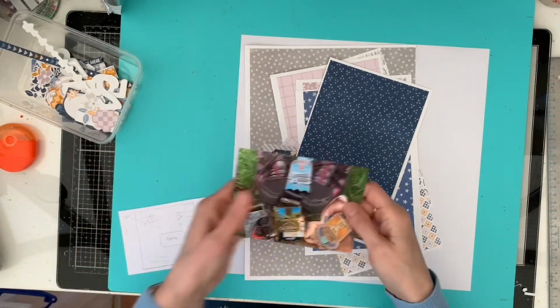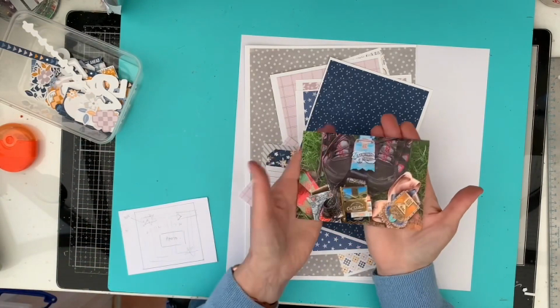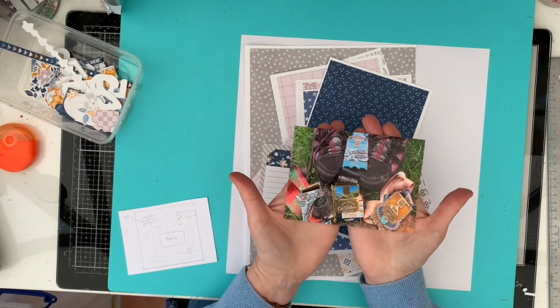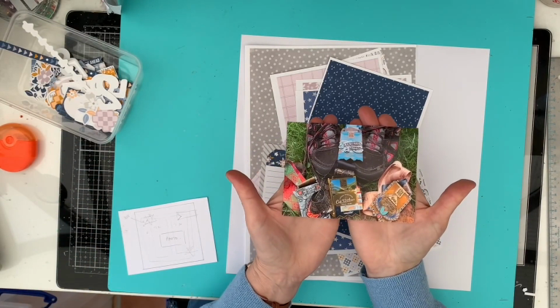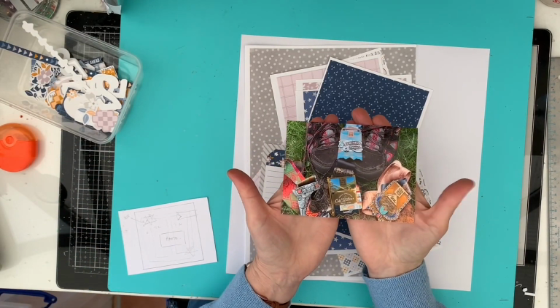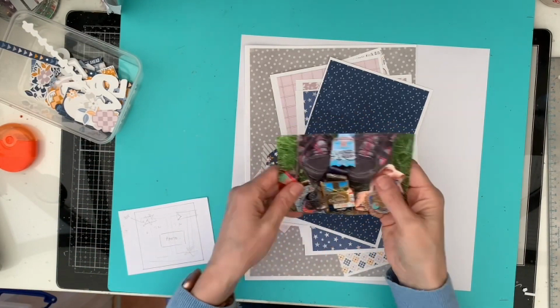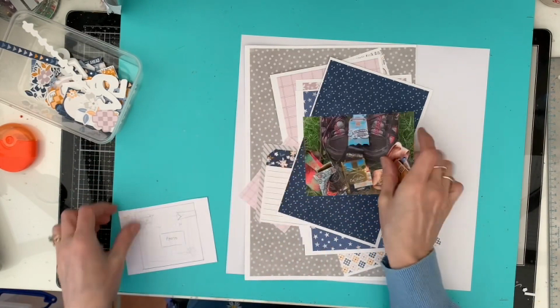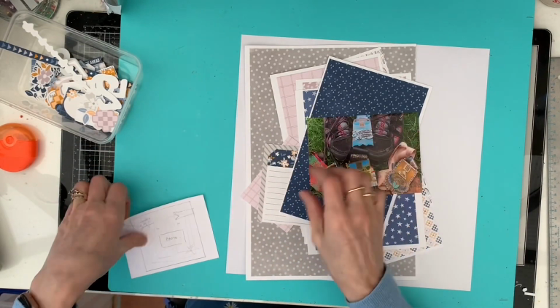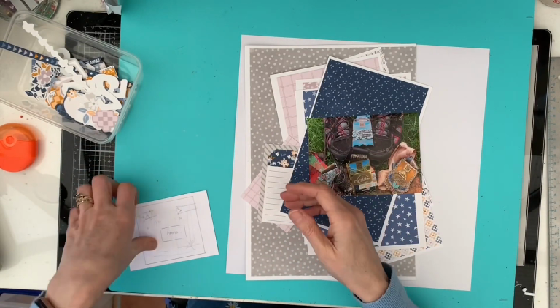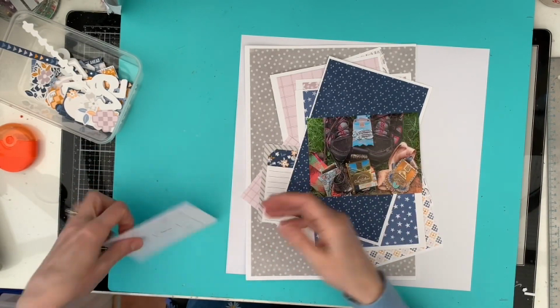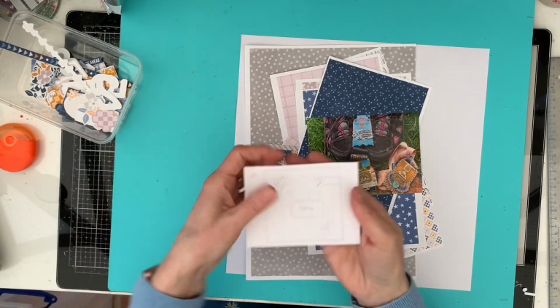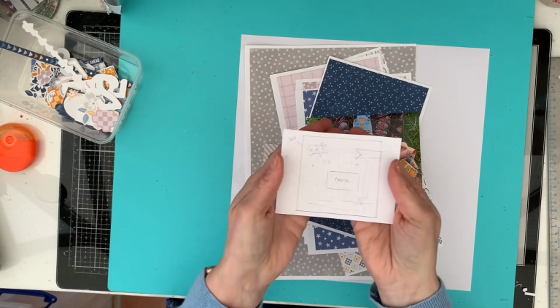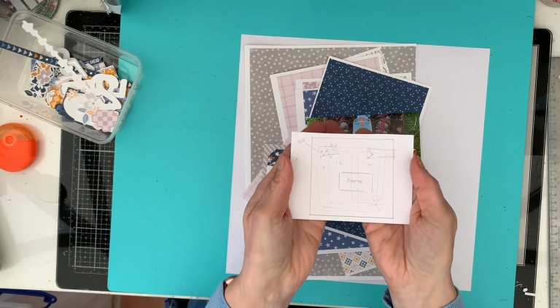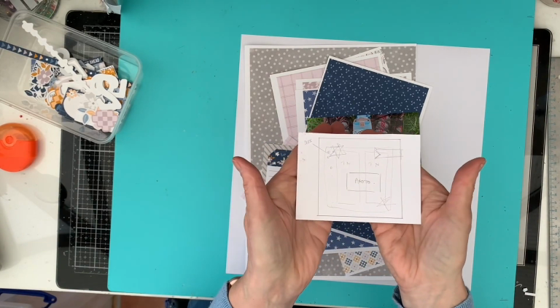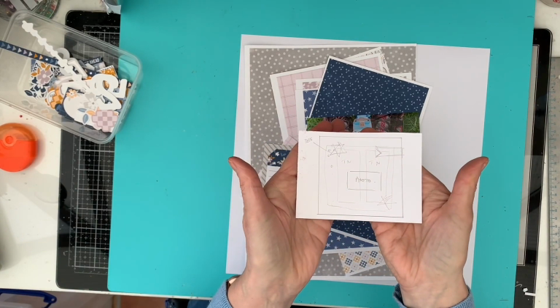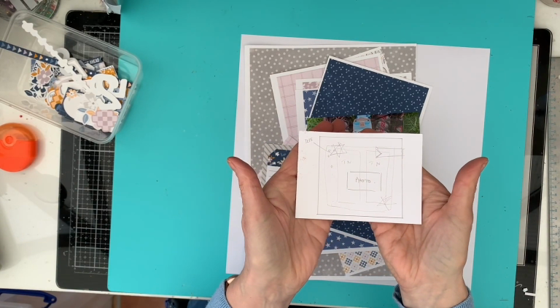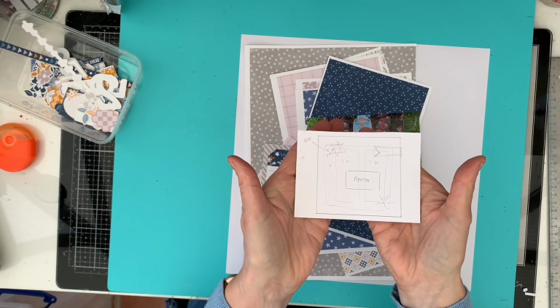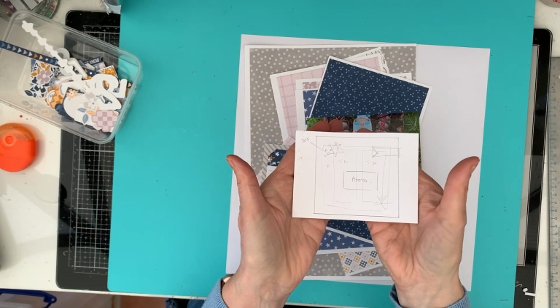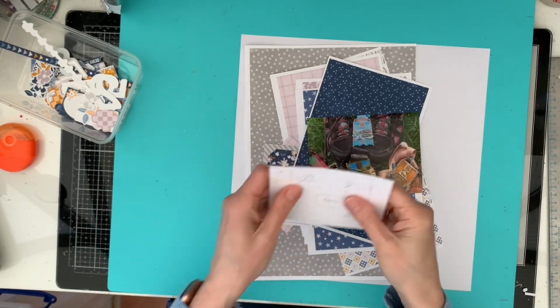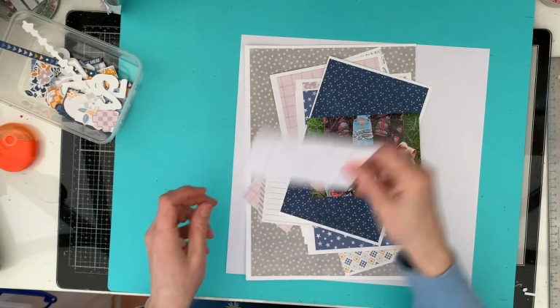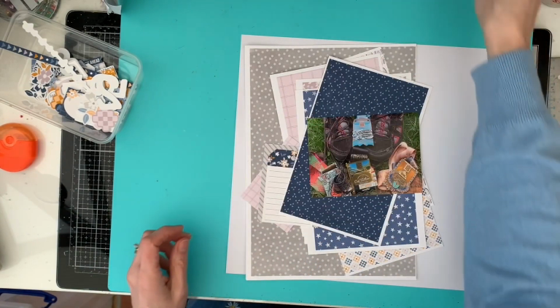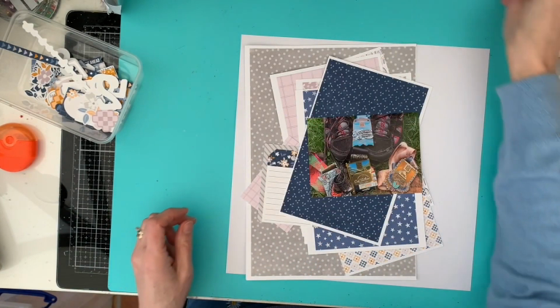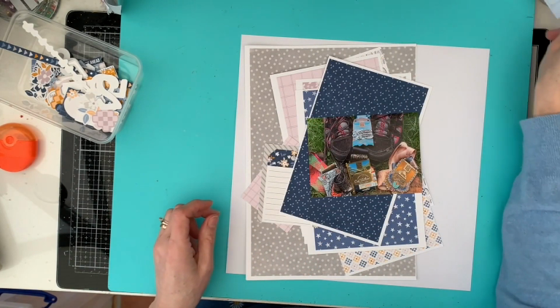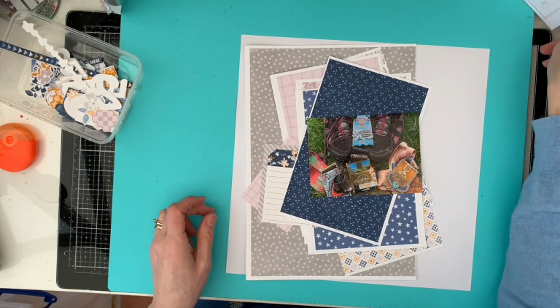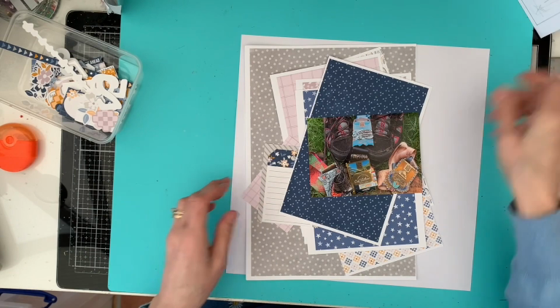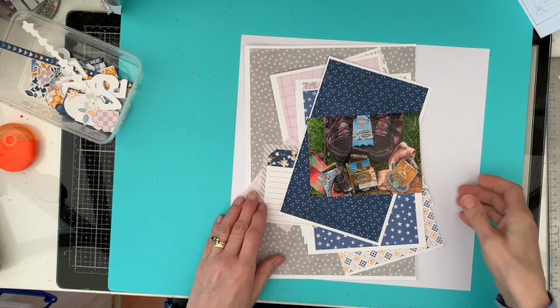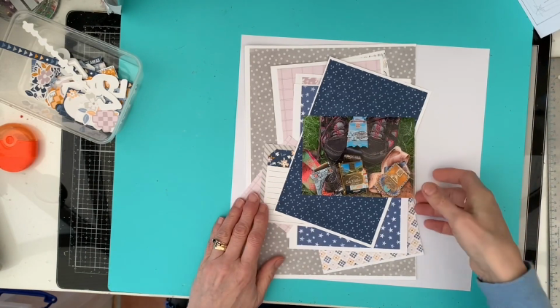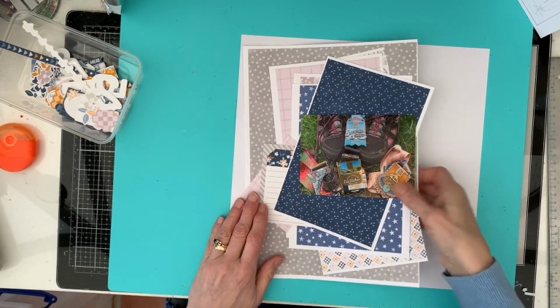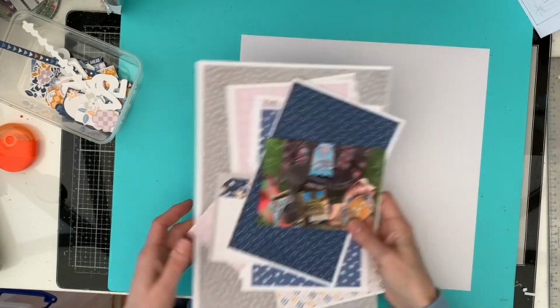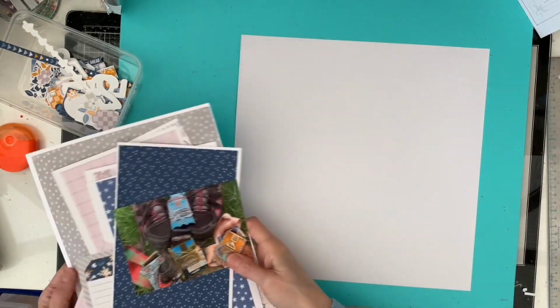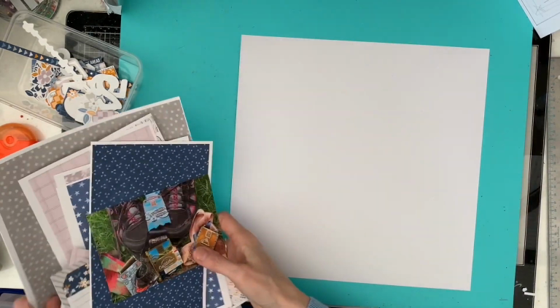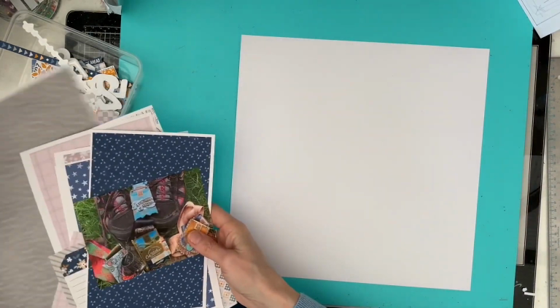The collection is perfect for documenting the walking challenges my daughter and I have done in 2022 and want to continue in 2023. They're virtual challenges and you get a medal when you're finished. I created a quick sketch which you can see I've just put to one side.